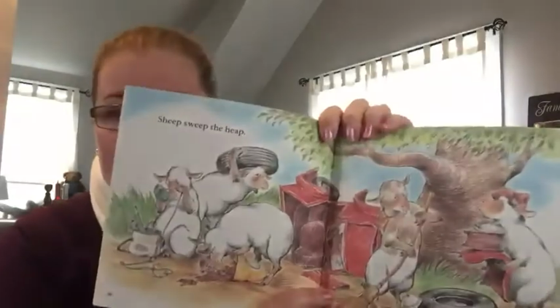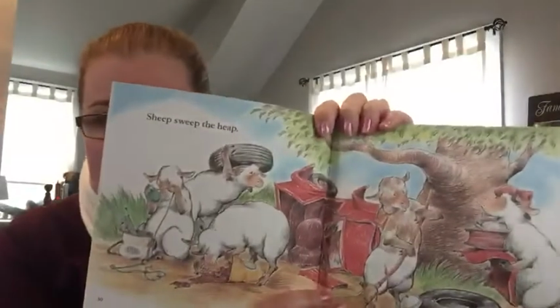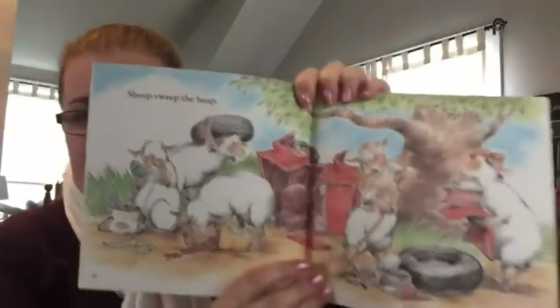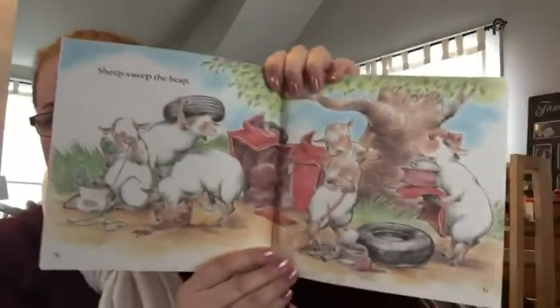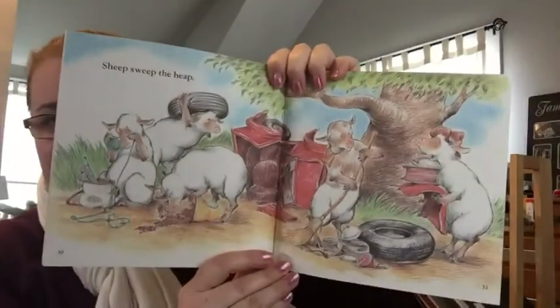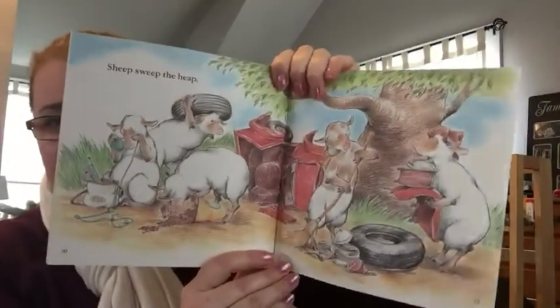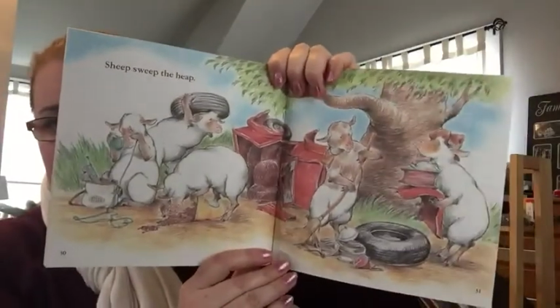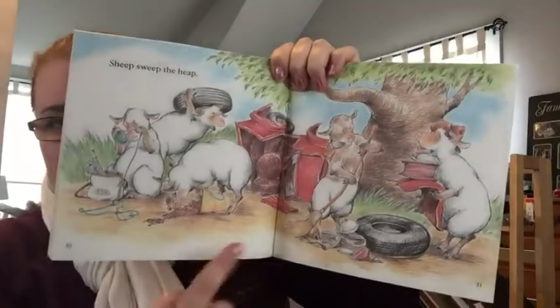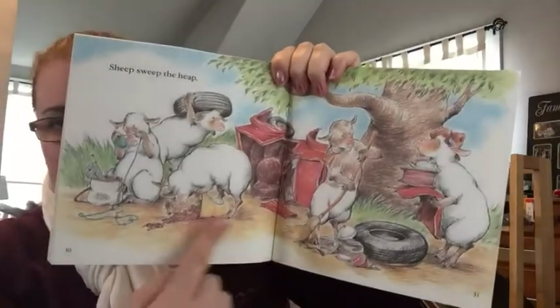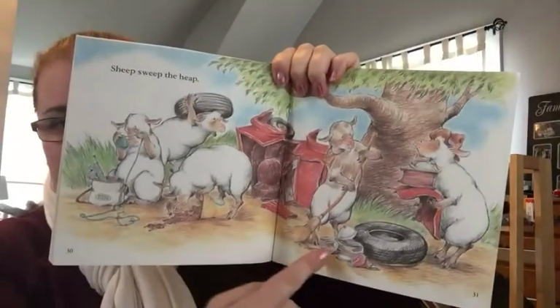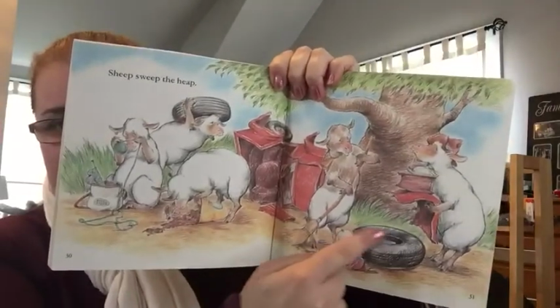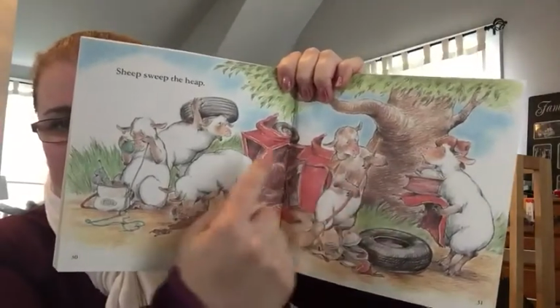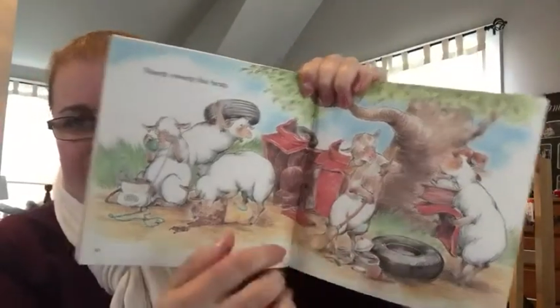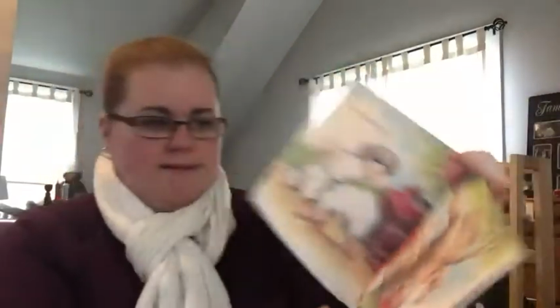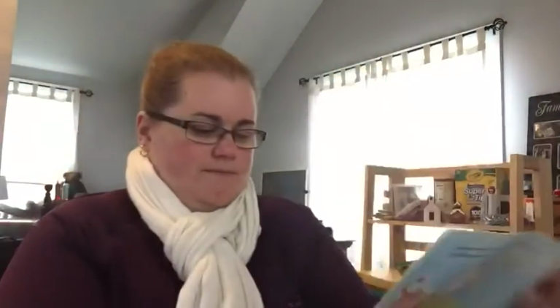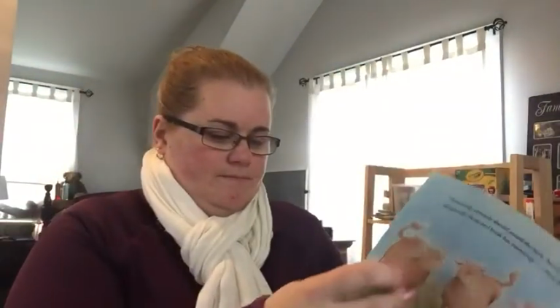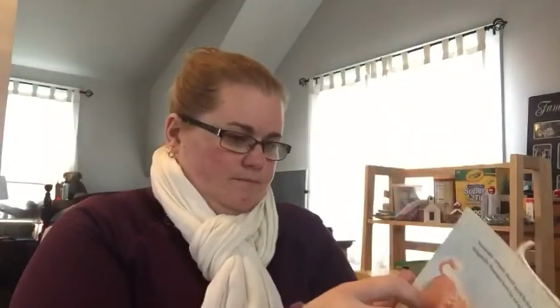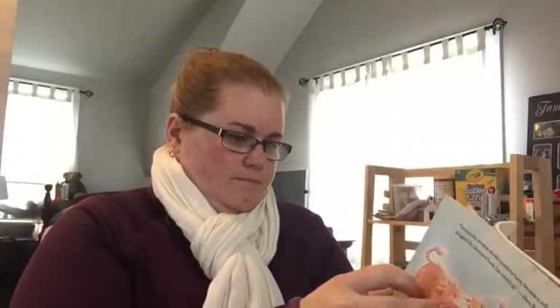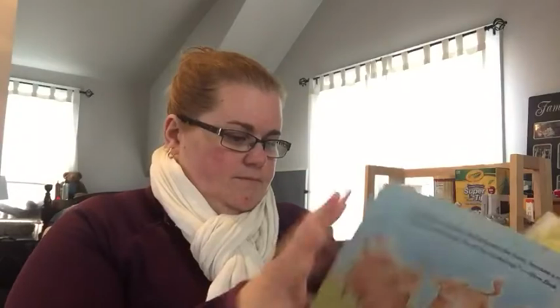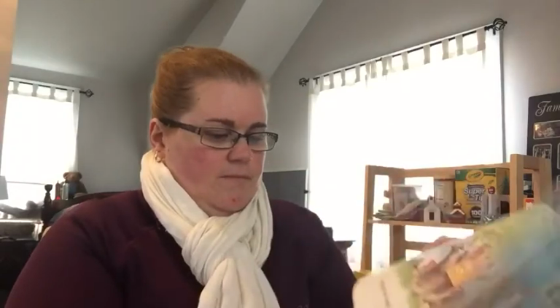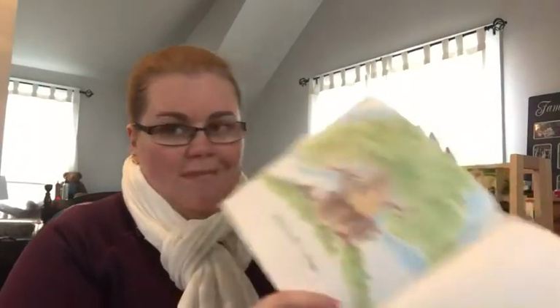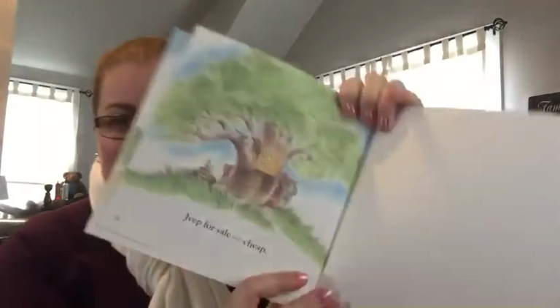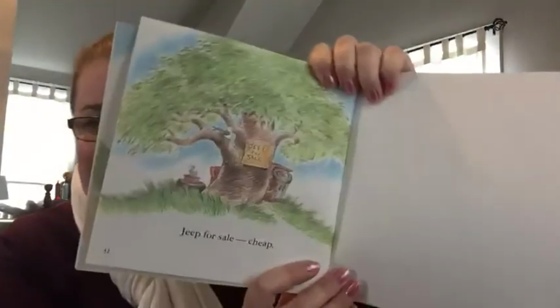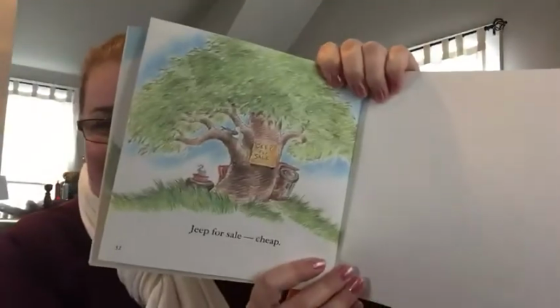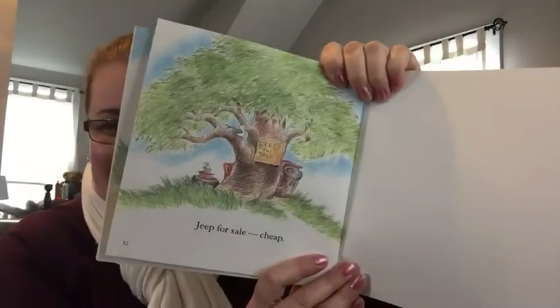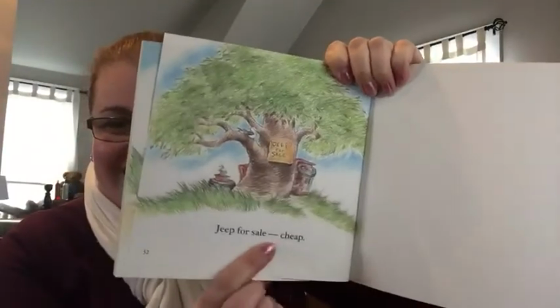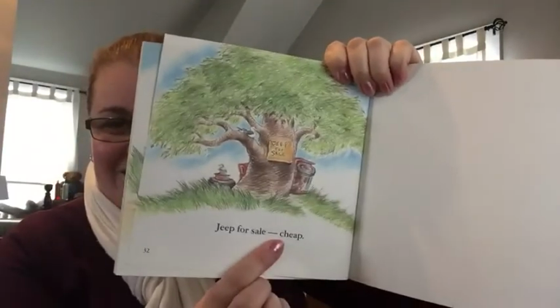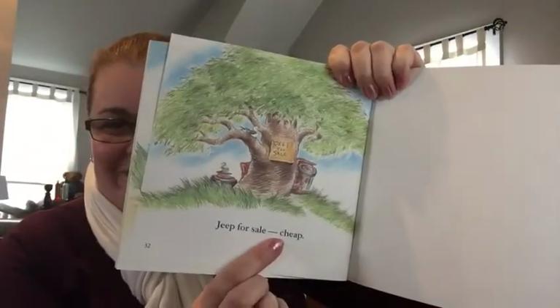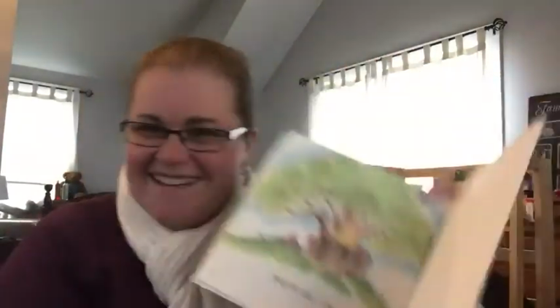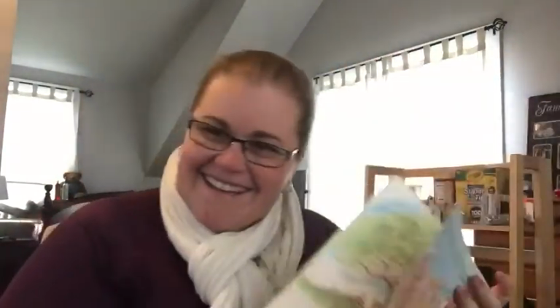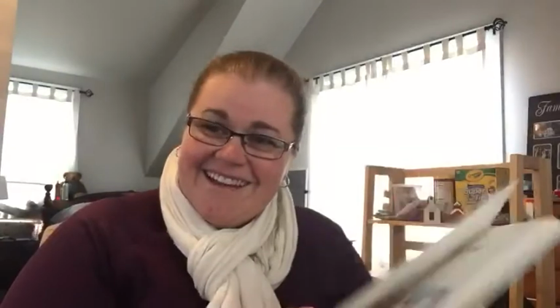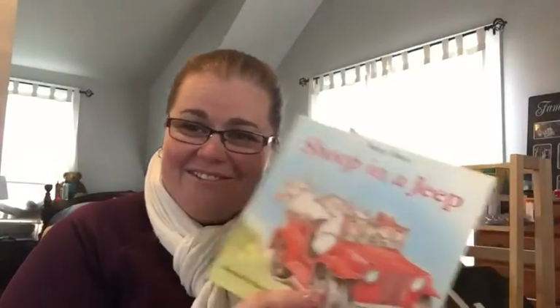Sheep sweep the heap. They're cleaning up all the Jeep pieces. Jeep for sale. Sheep.